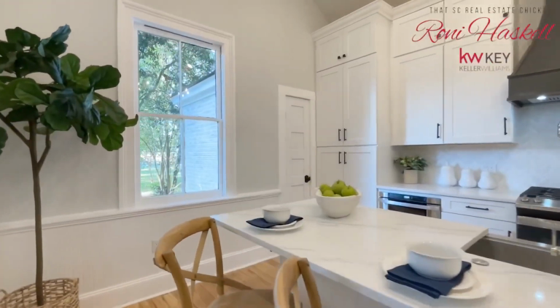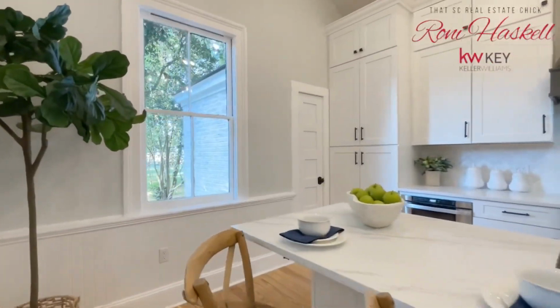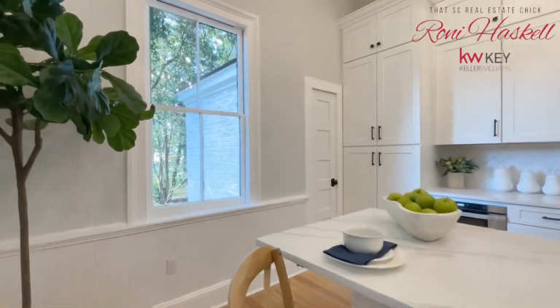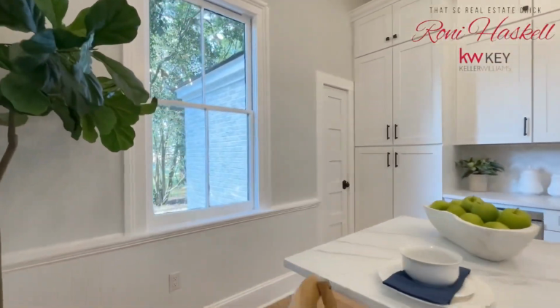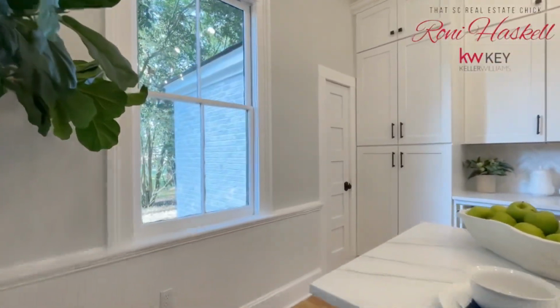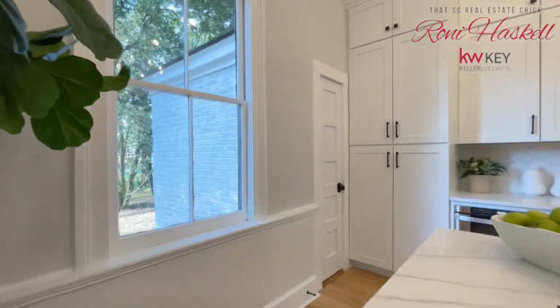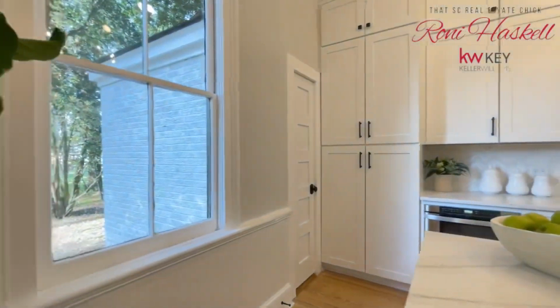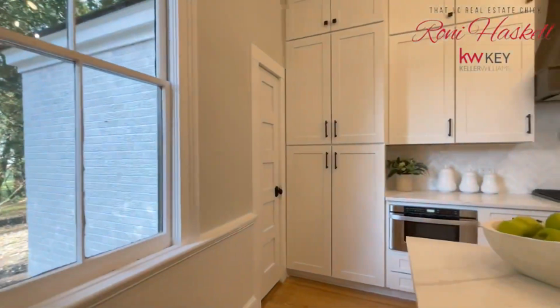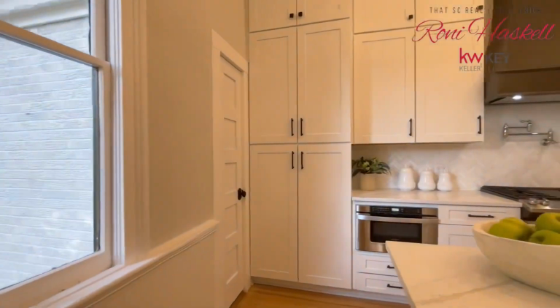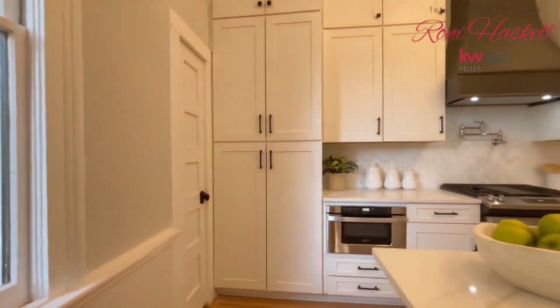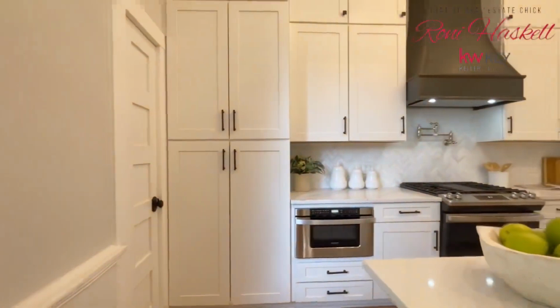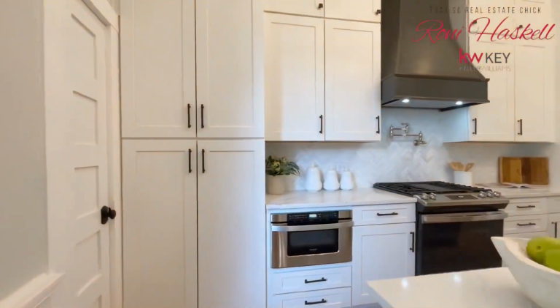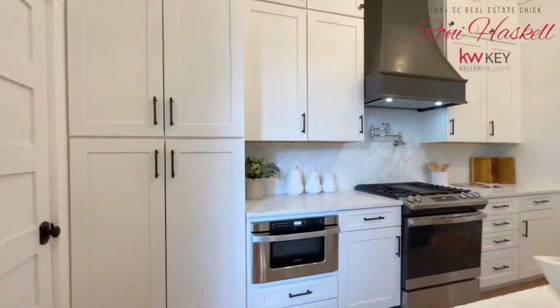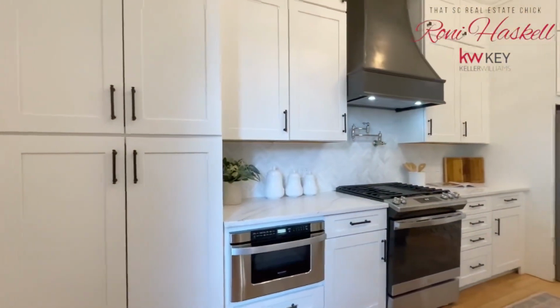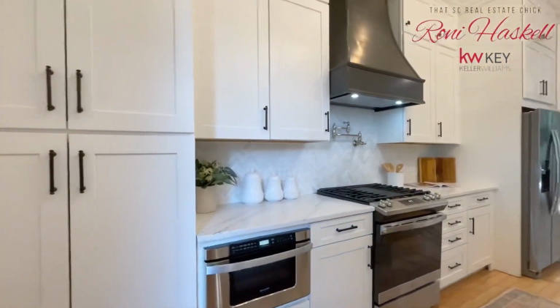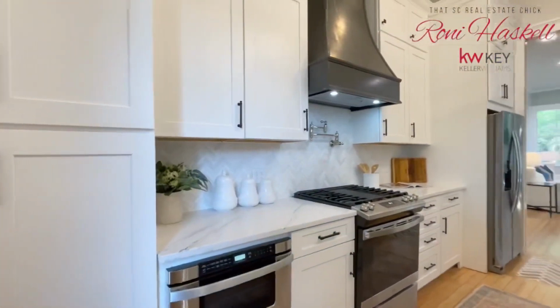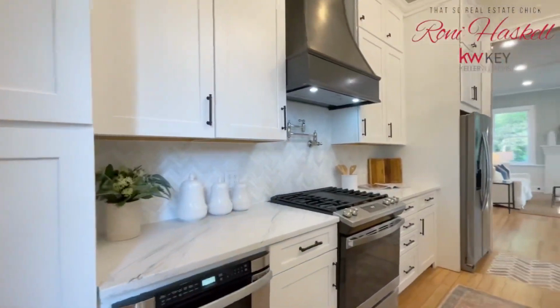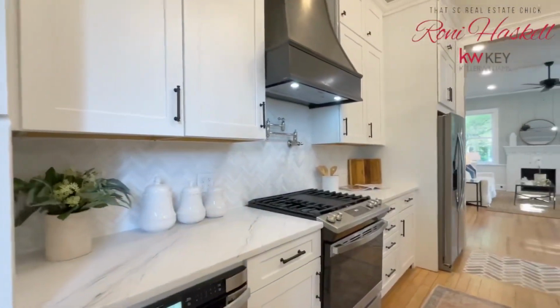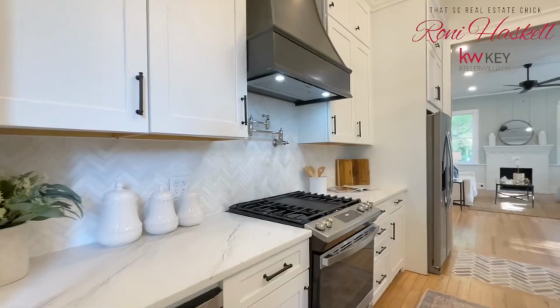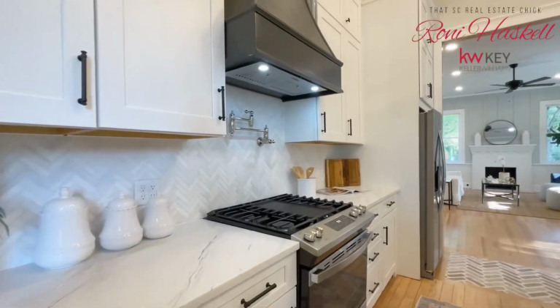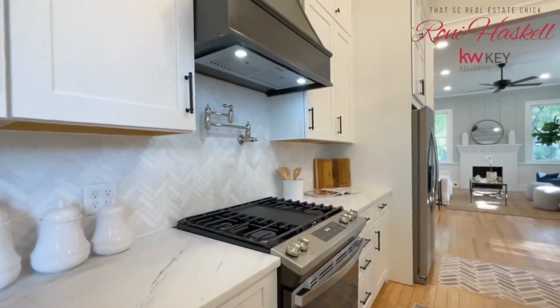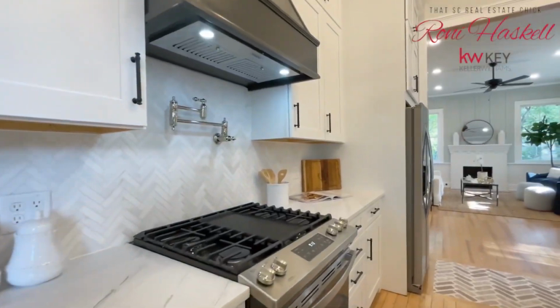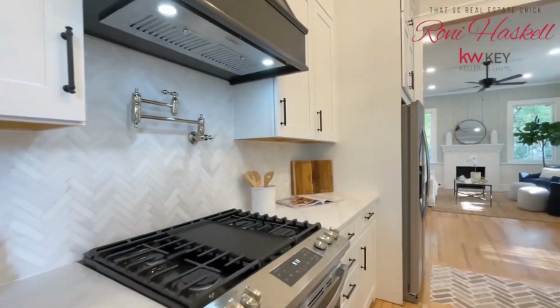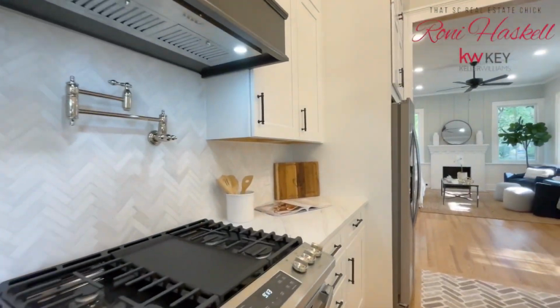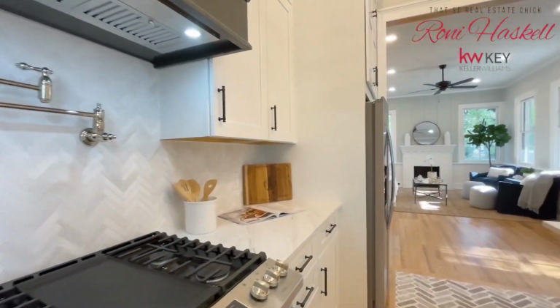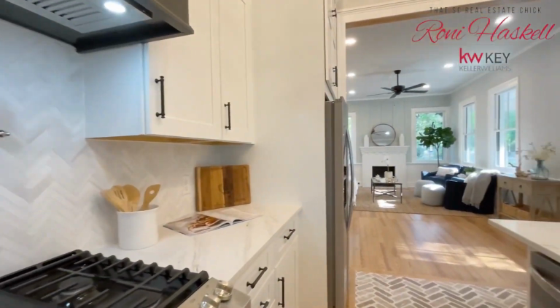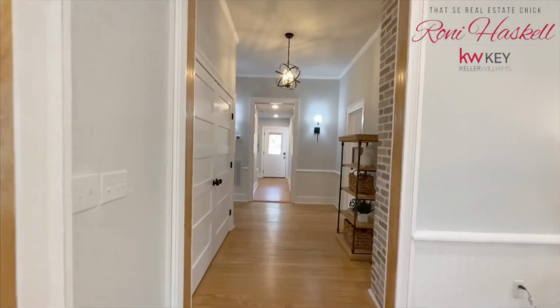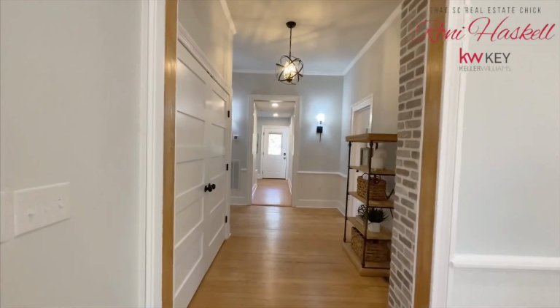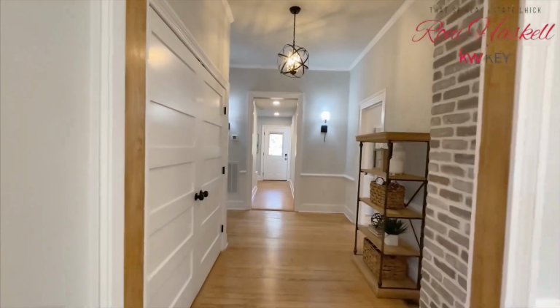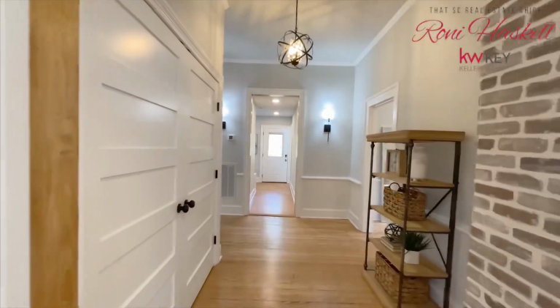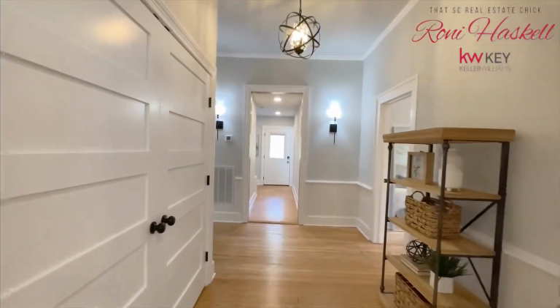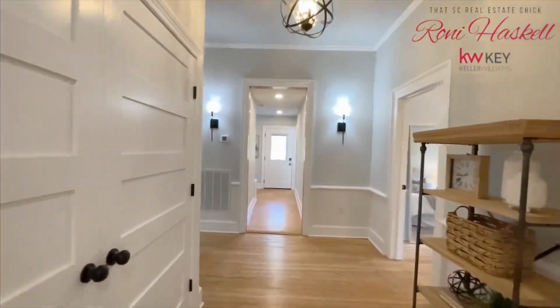This home has all new plumbing, electrical, HVAC, roof, kitchen, and bathrooms. You will appreciate that the builder has kept the charm and character, but enhanced it with adding the cathedral ceiling to three of the spaces.